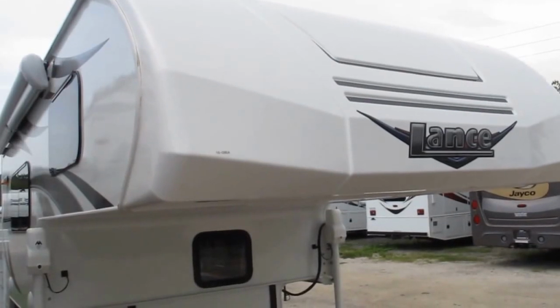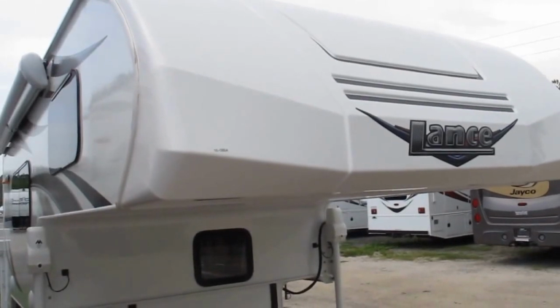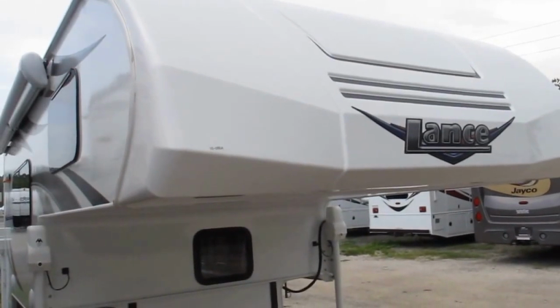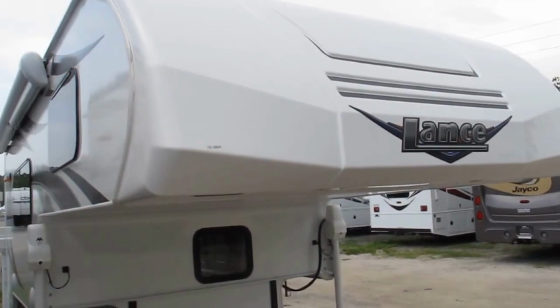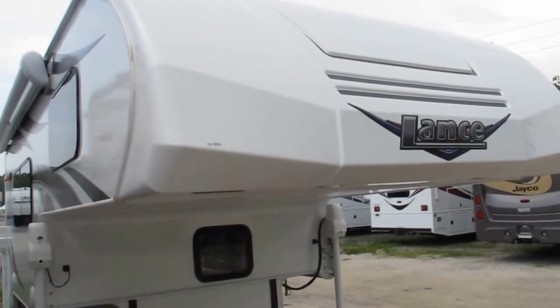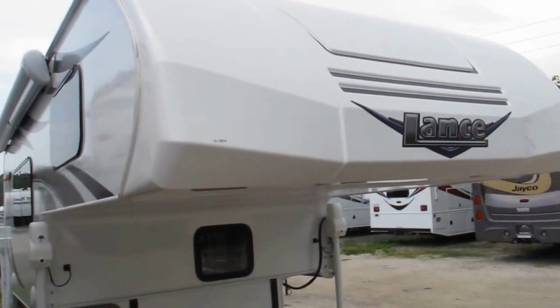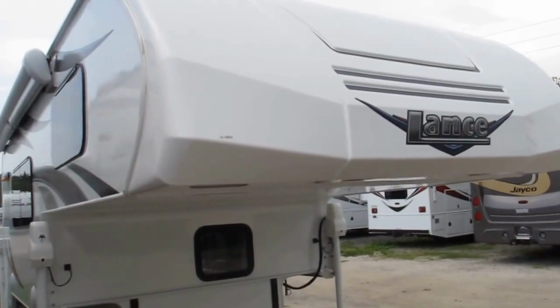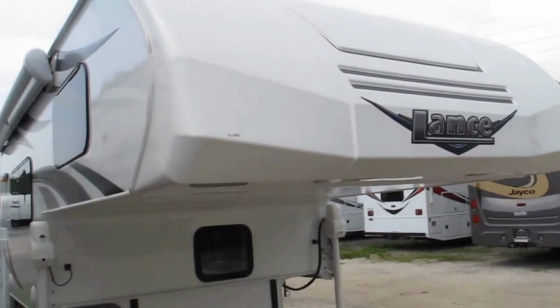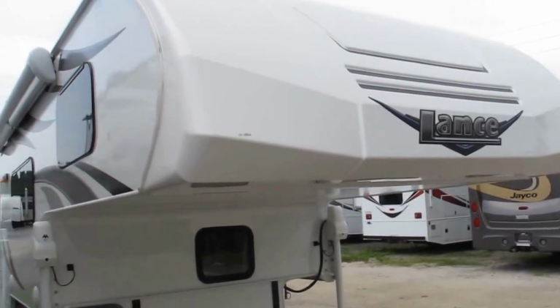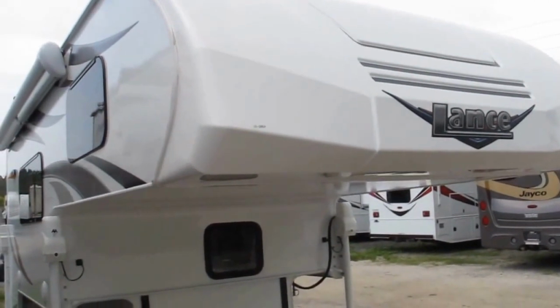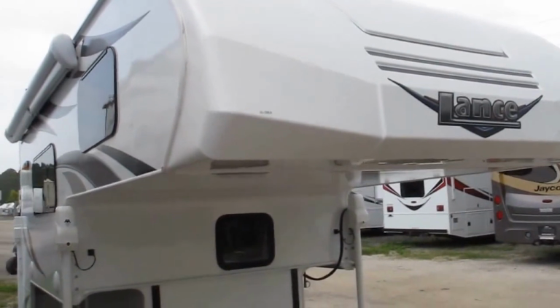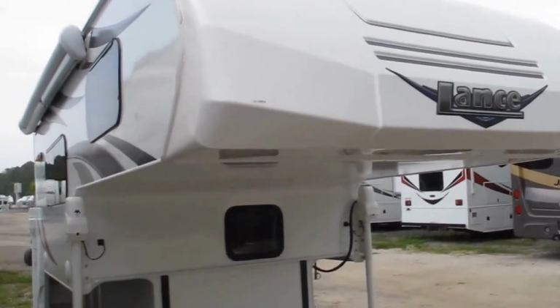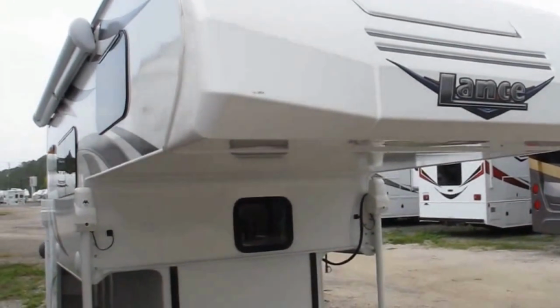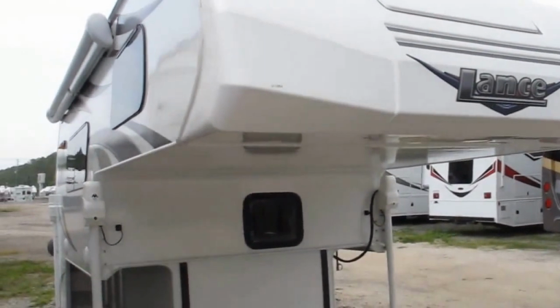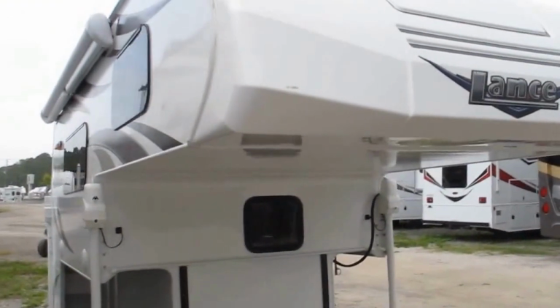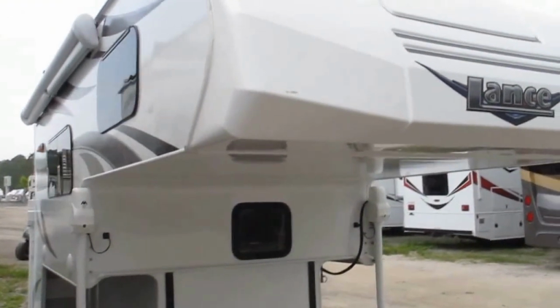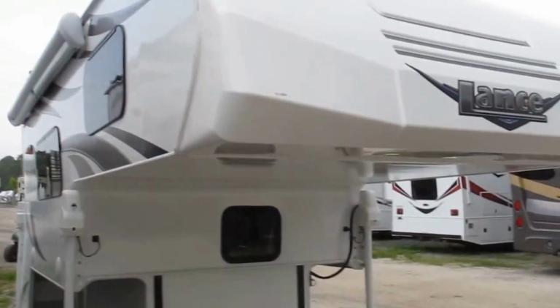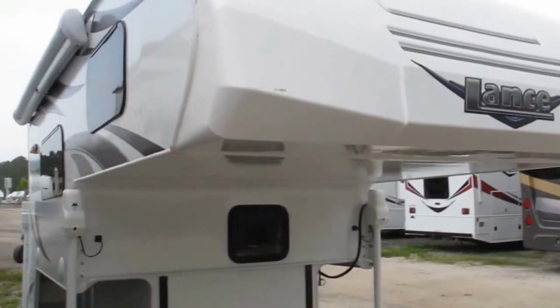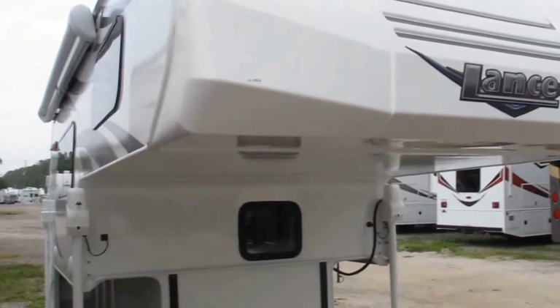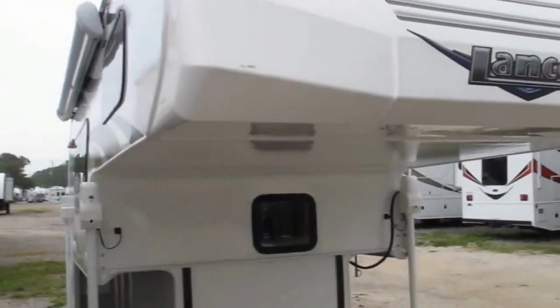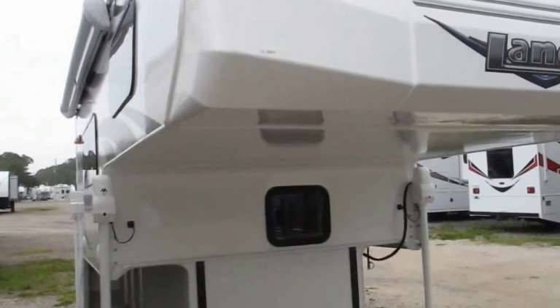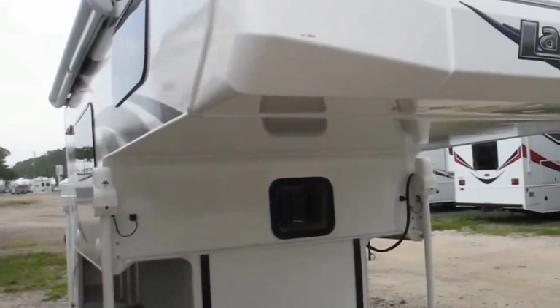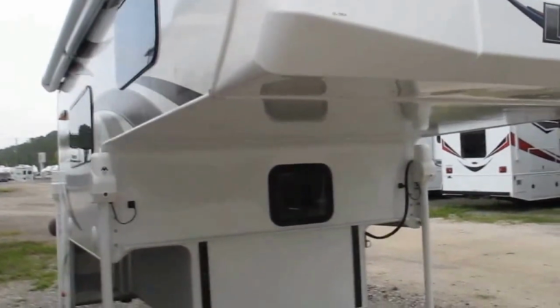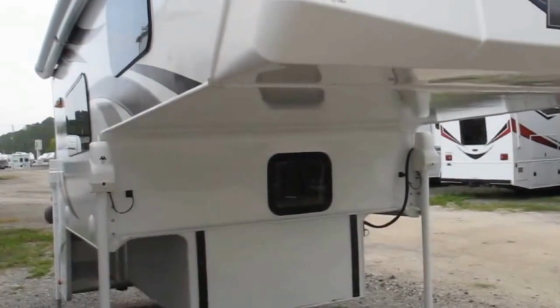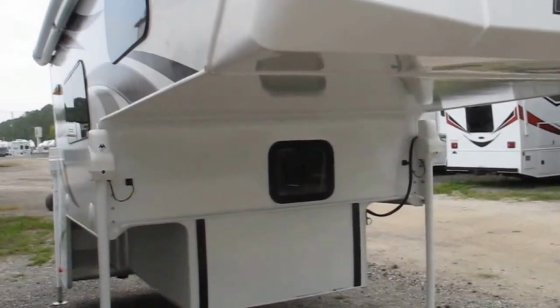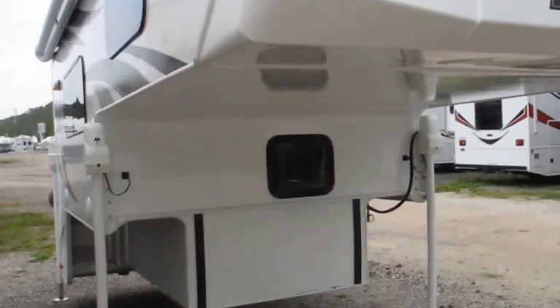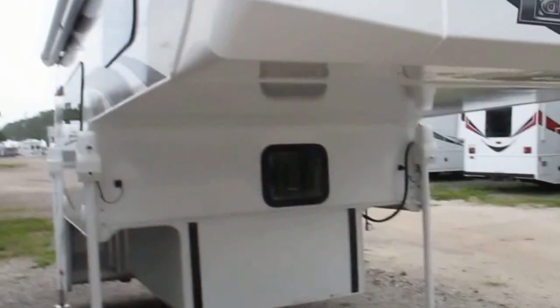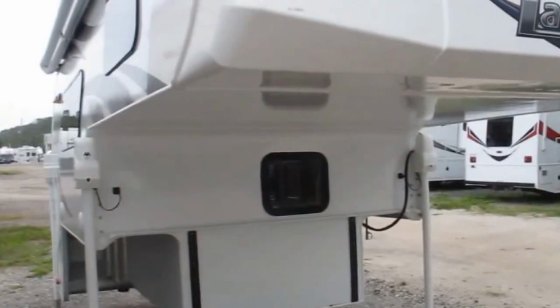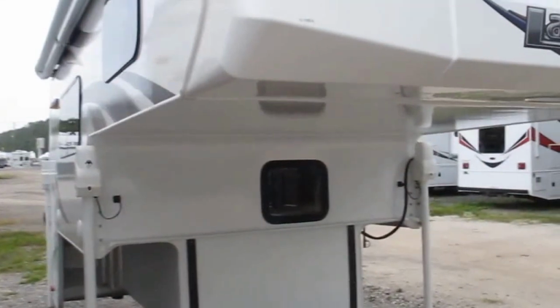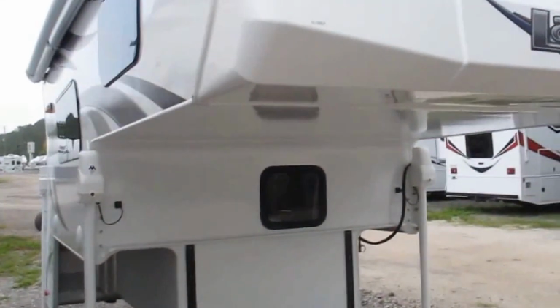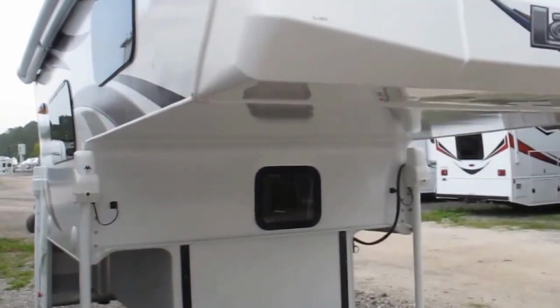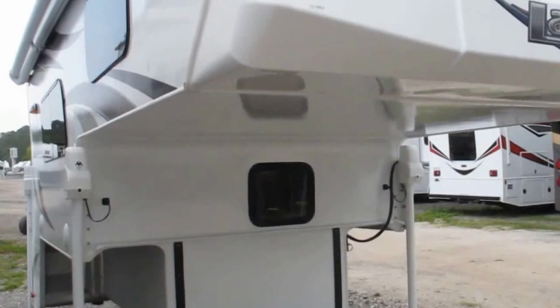Stock number 16-086A, this is a used 2017 Lance 825 truck camper. This truck camper is suited for people with six-foot beds and half-ton rated or larger pickup trucks.